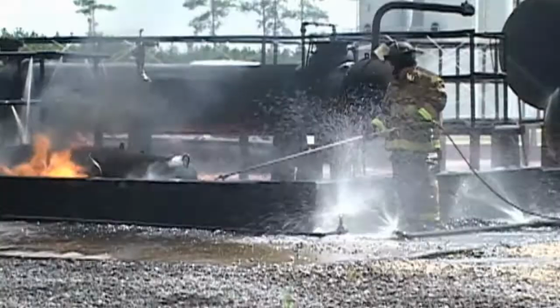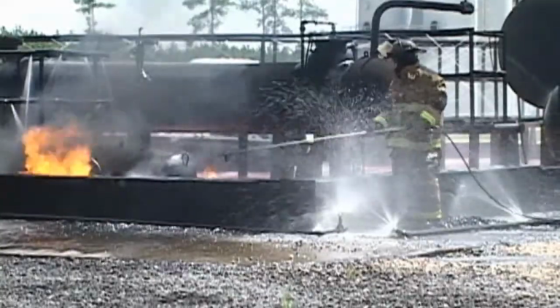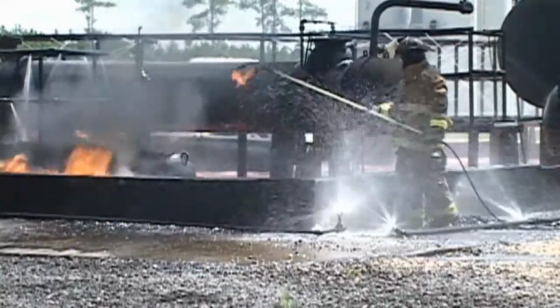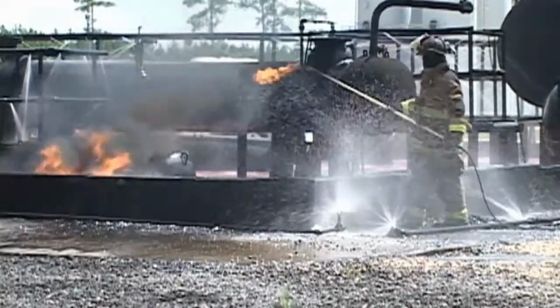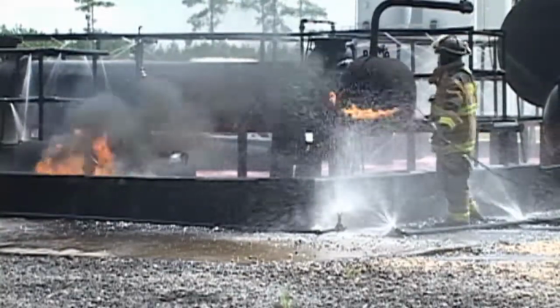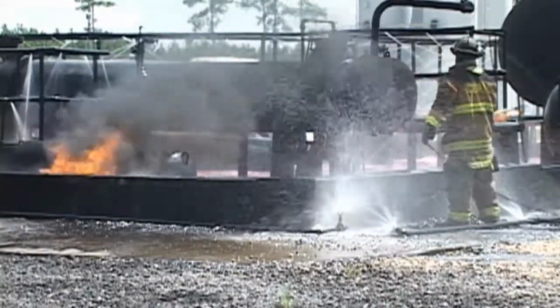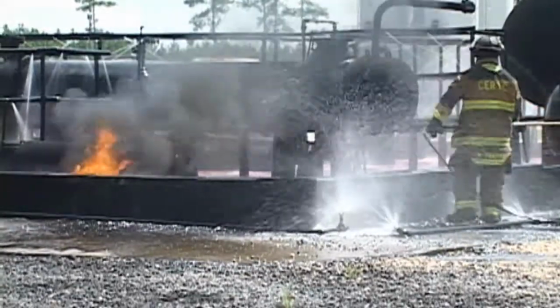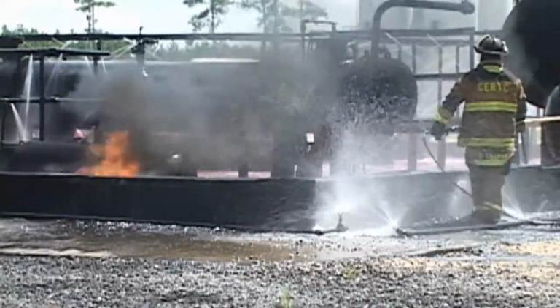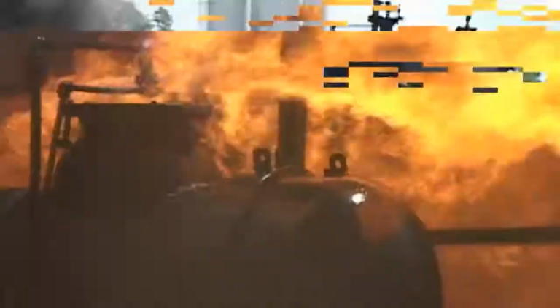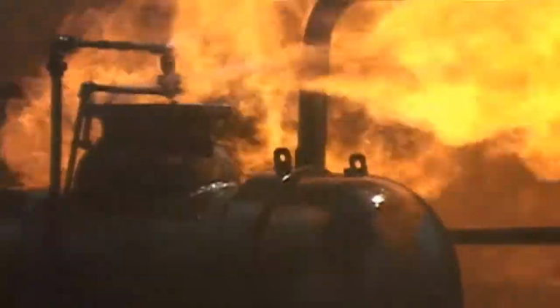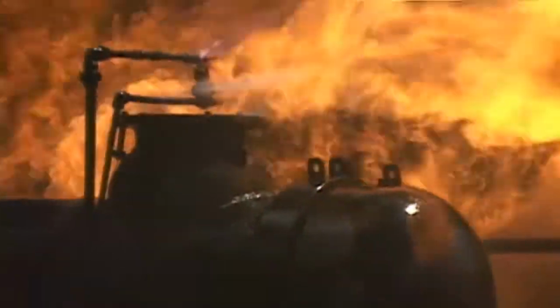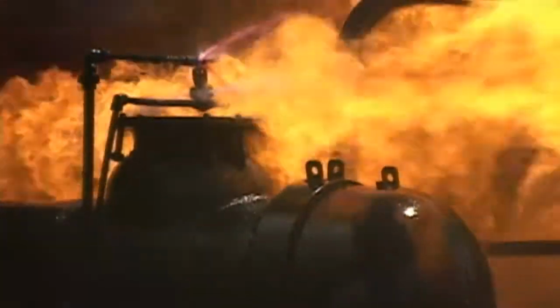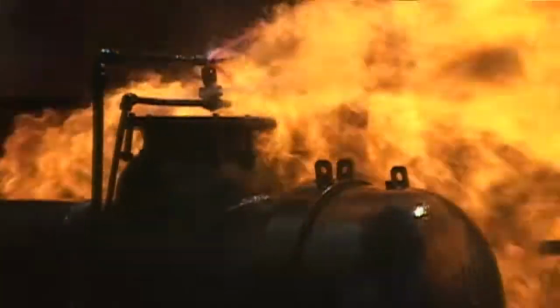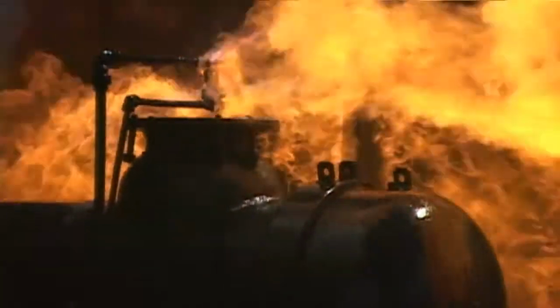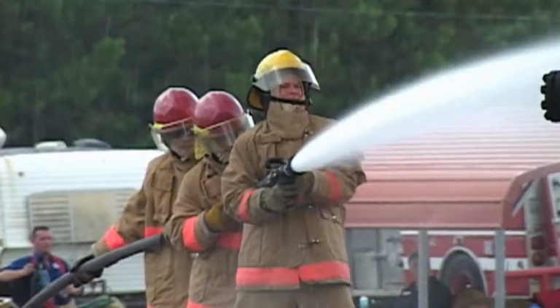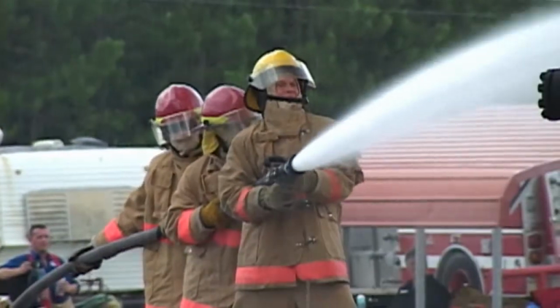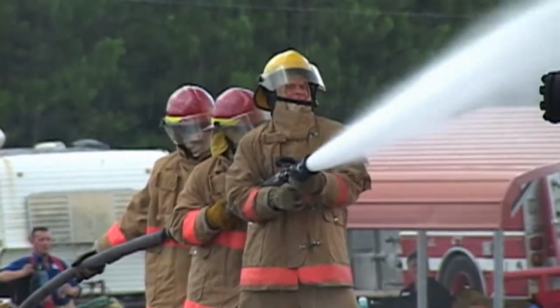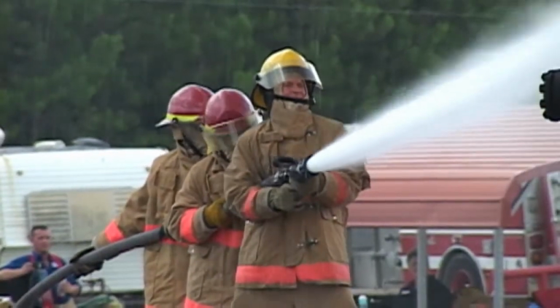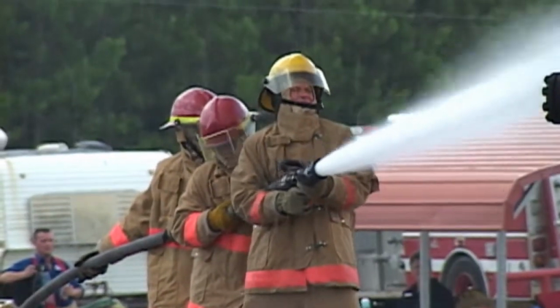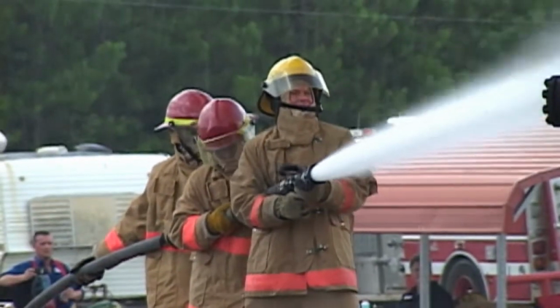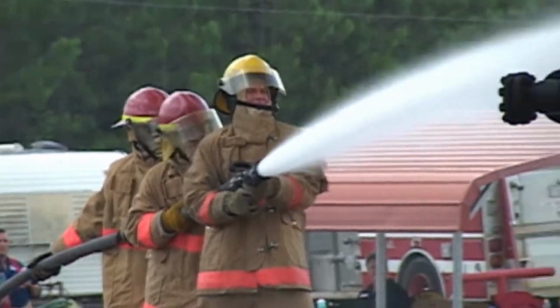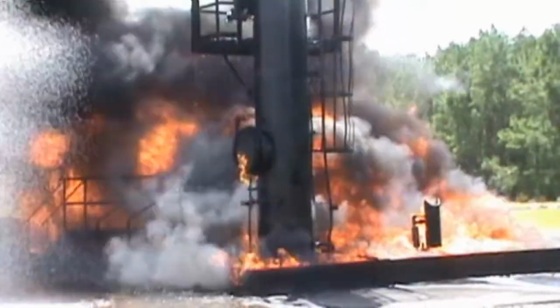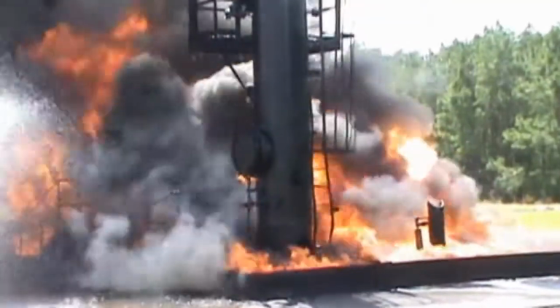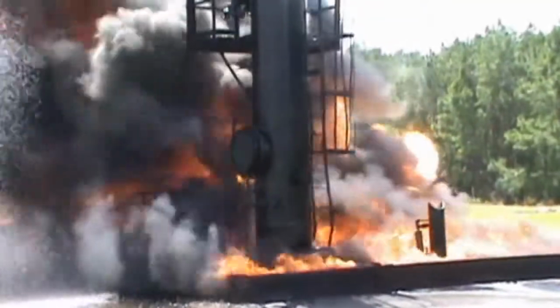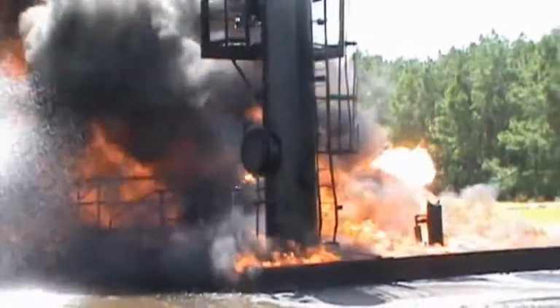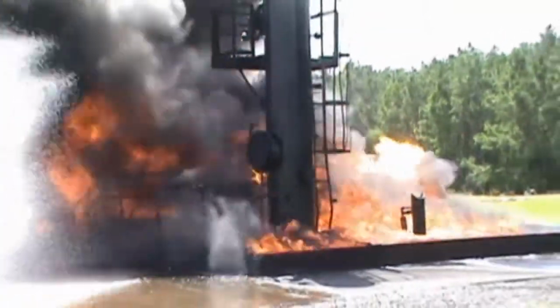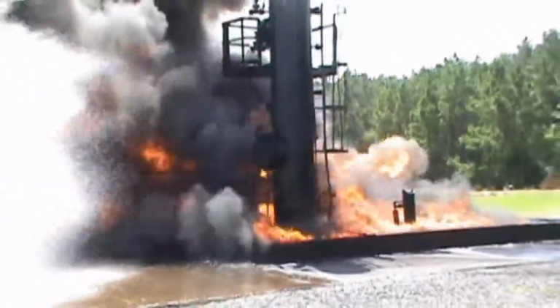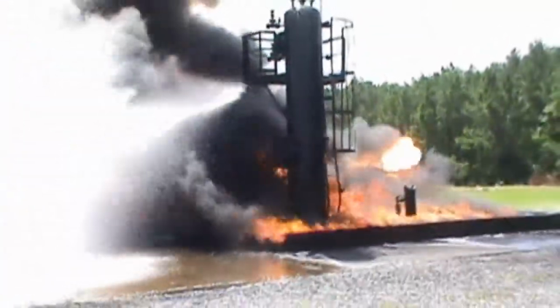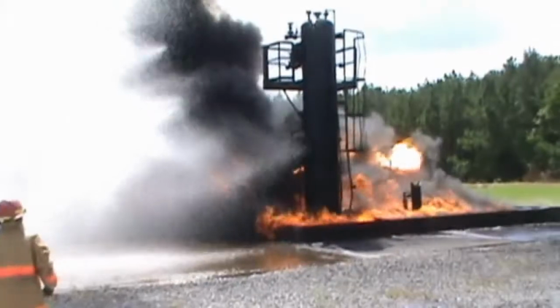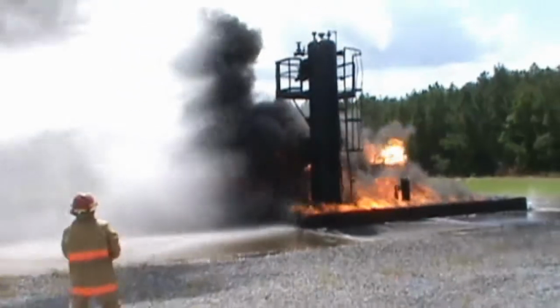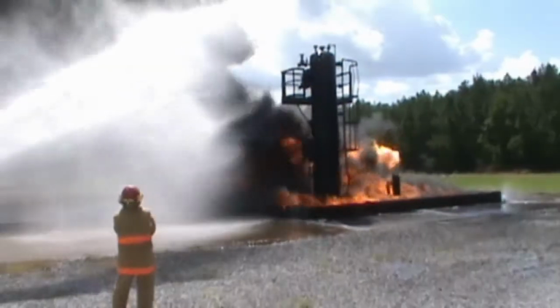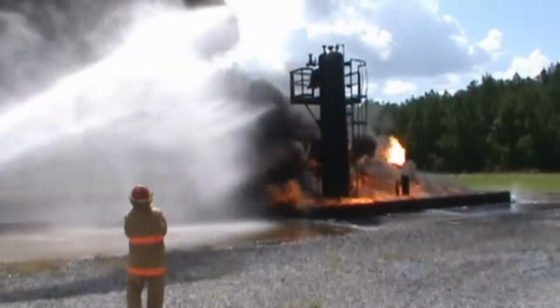The first live burn was on a wellhead prop fueled by propane. This teaches how to size up a fire, nozzle control, and sets the groundwork for the larger props used on the second day of training.